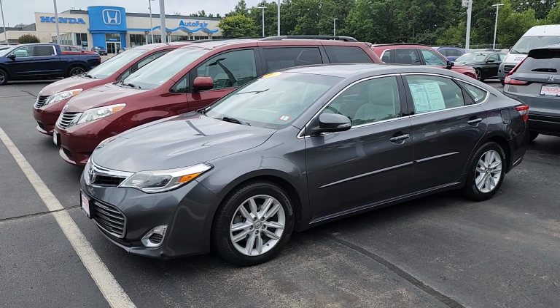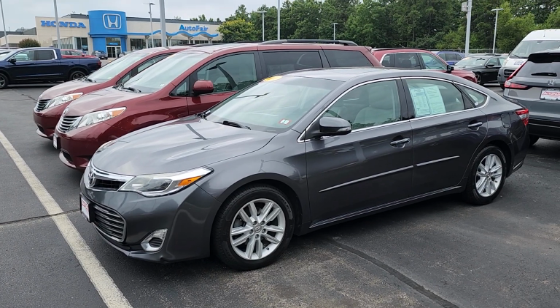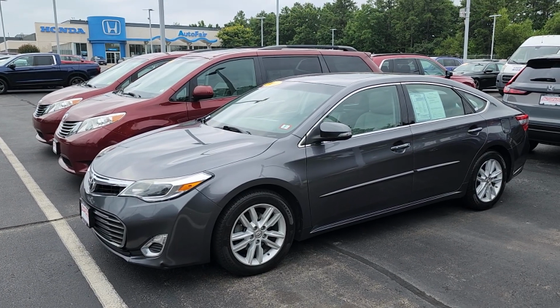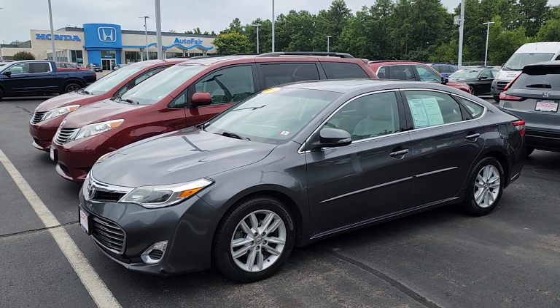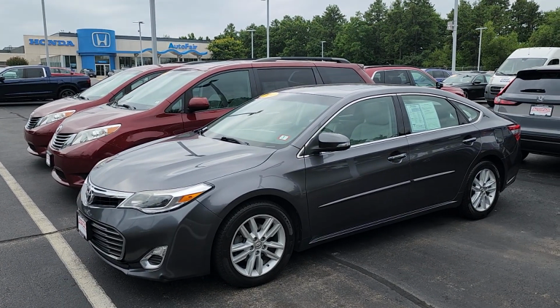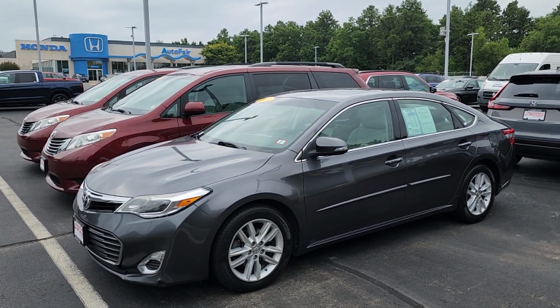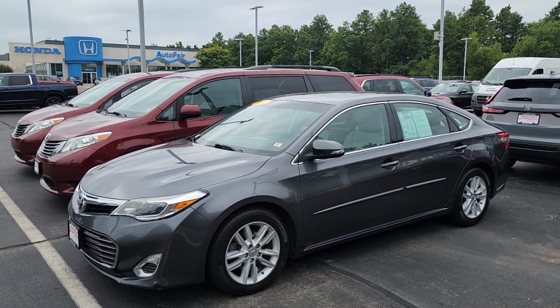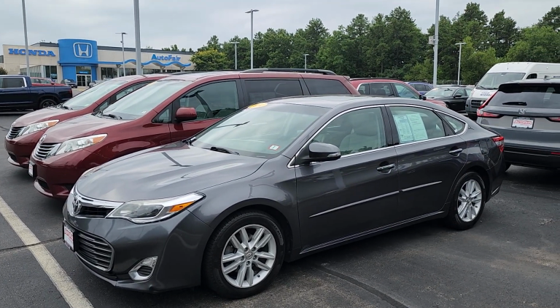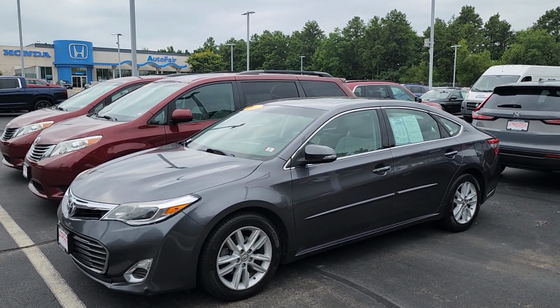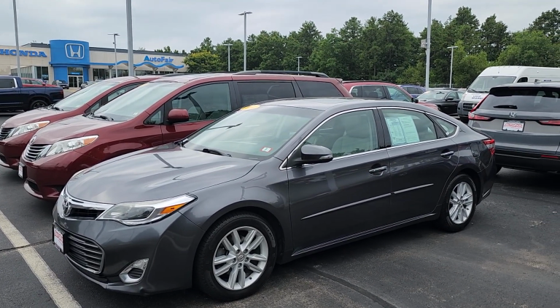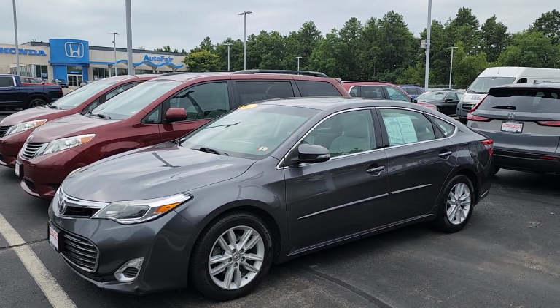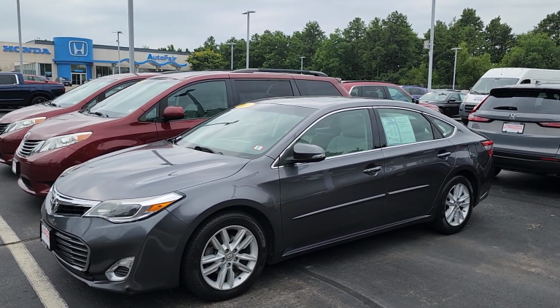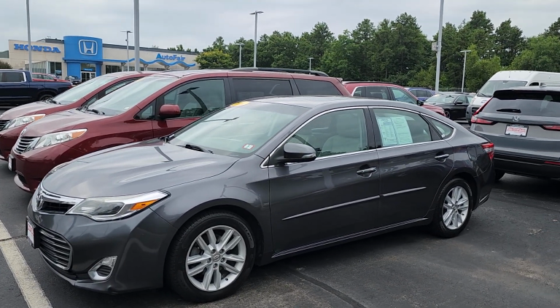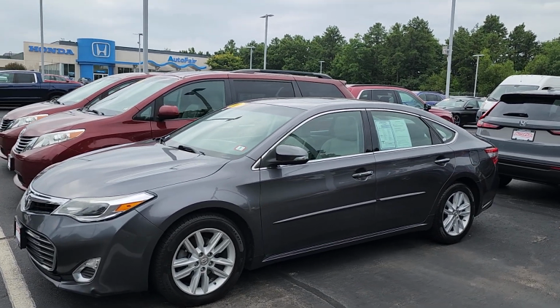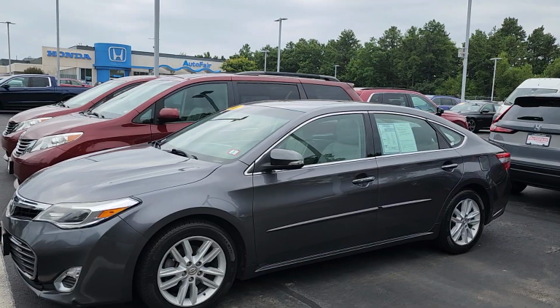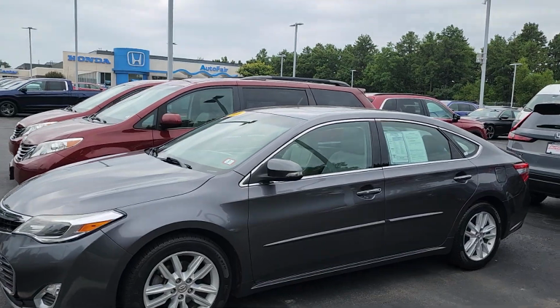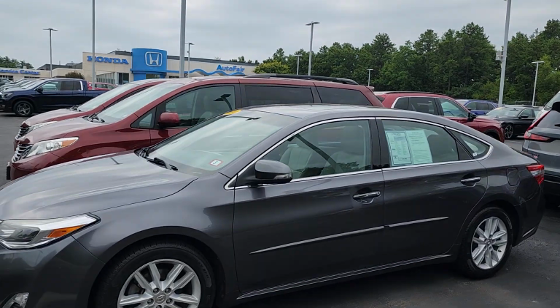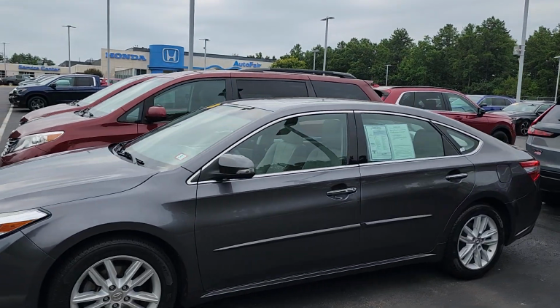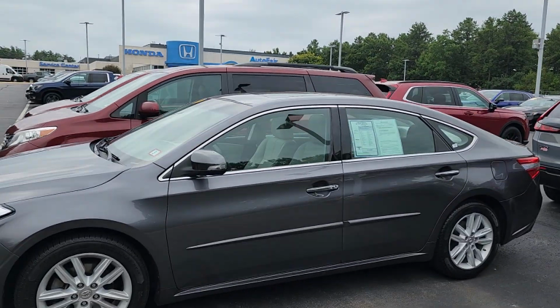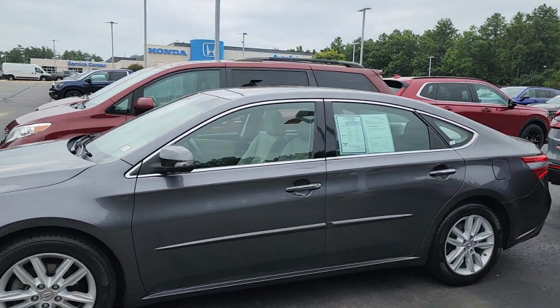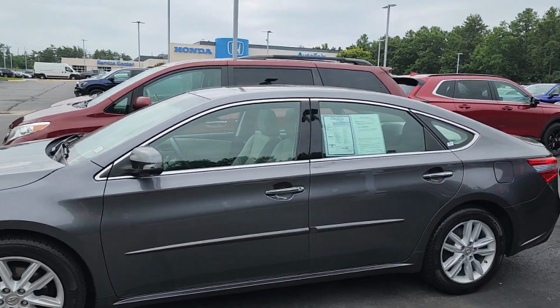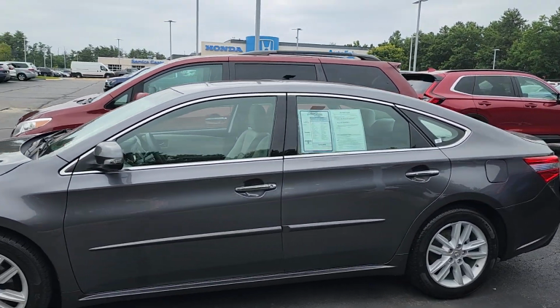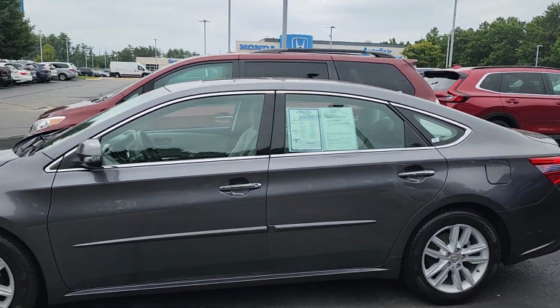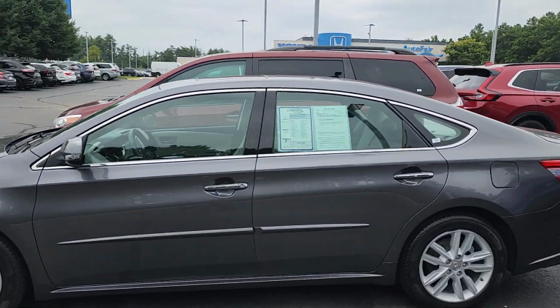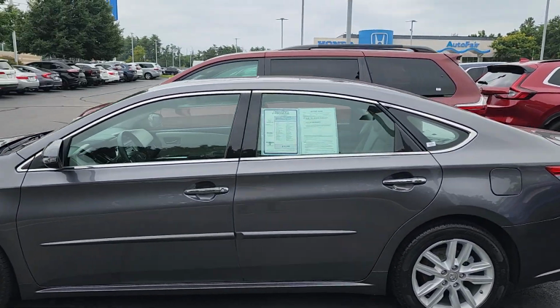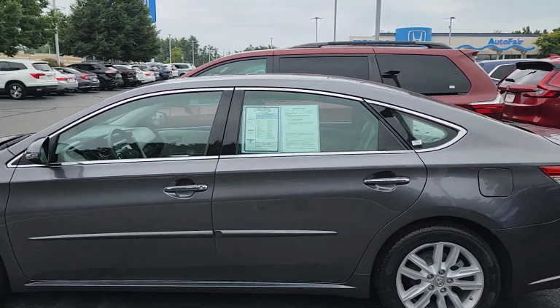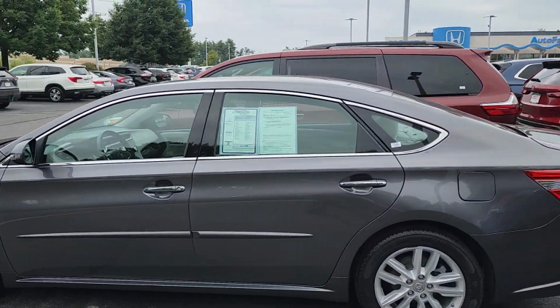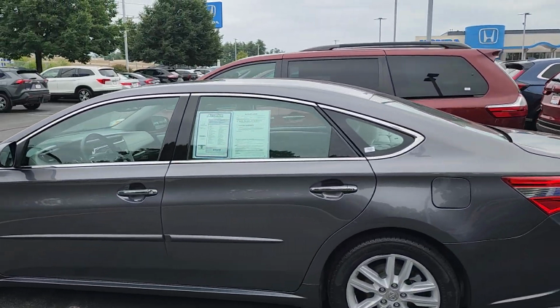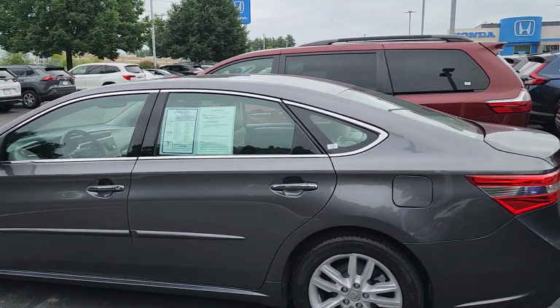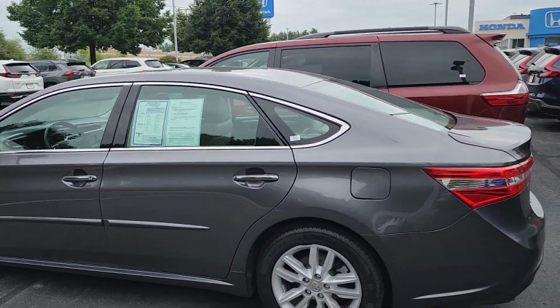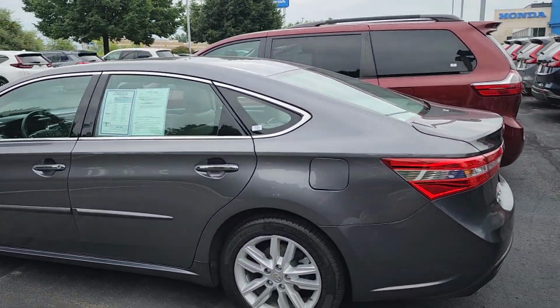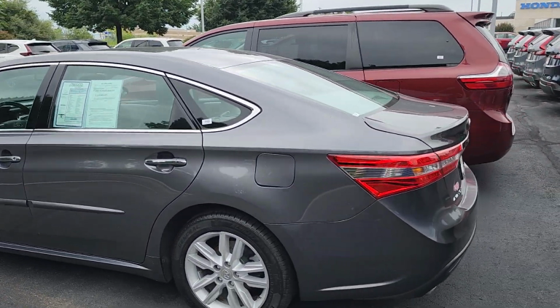Good morning, Kimberly. This is Jeff Rutherford with AutoFair Honda. I'm standing here with the 2014 Toyota Avalon. Don't see a lot of these lately. This is an XLE so it's nicely loaded.